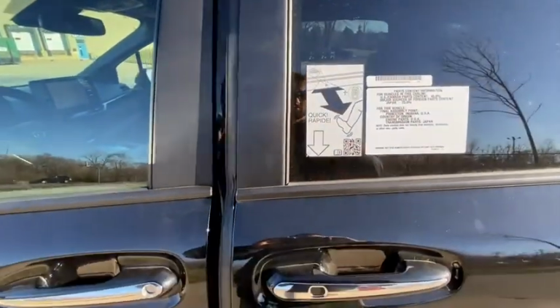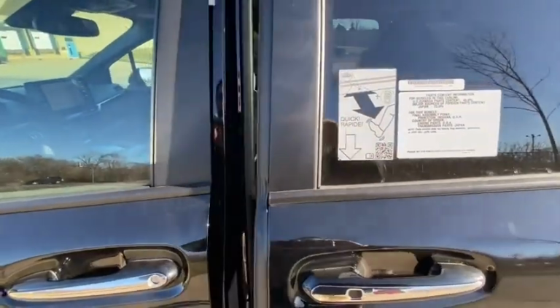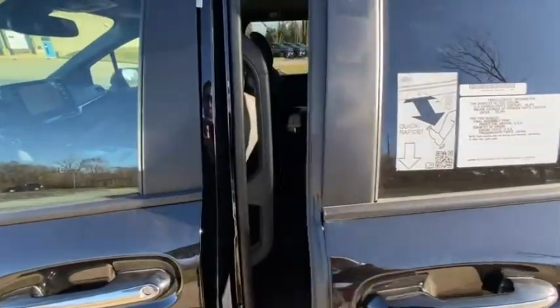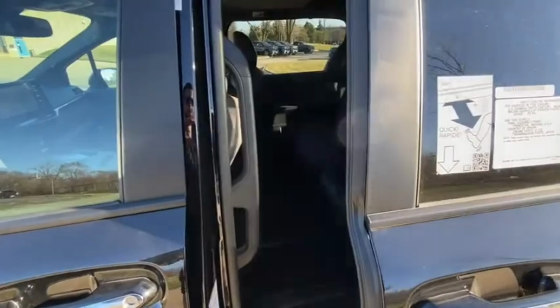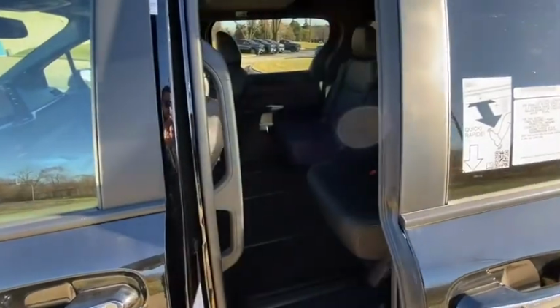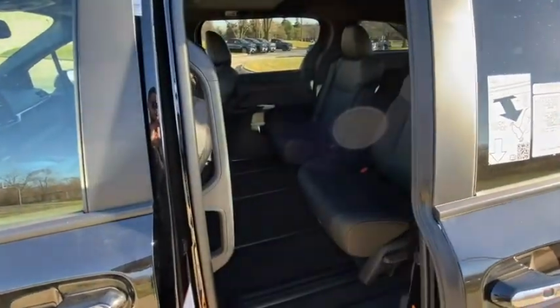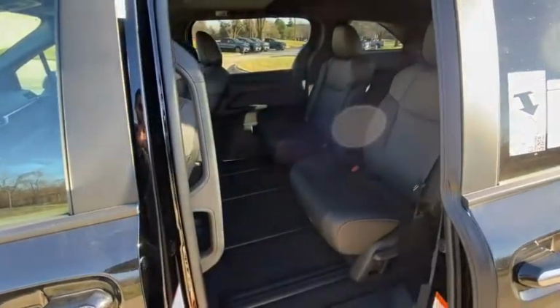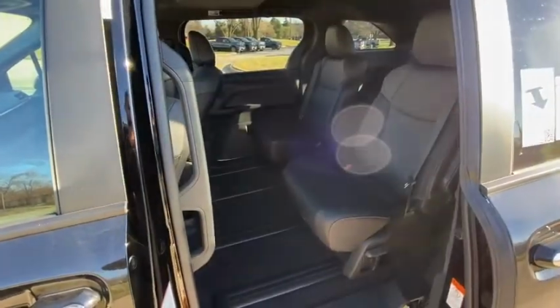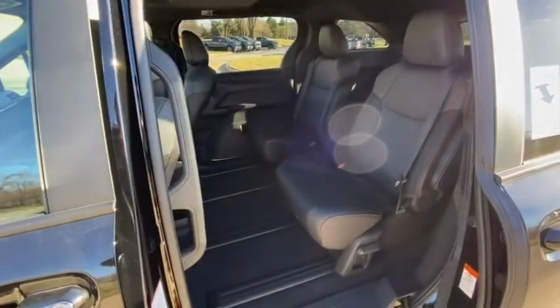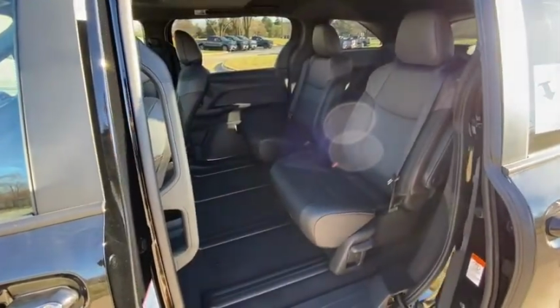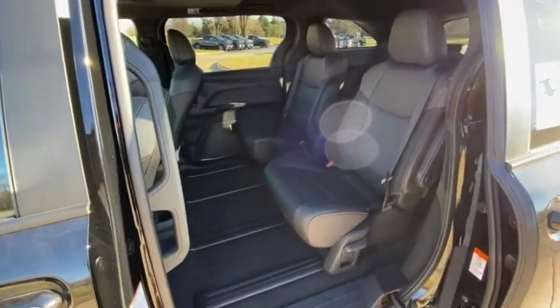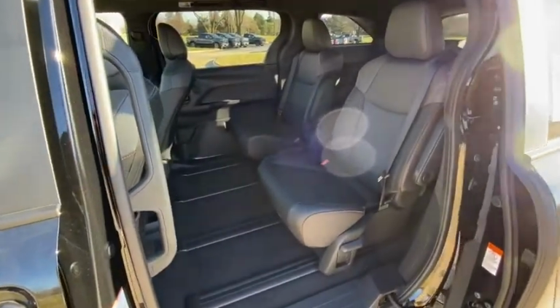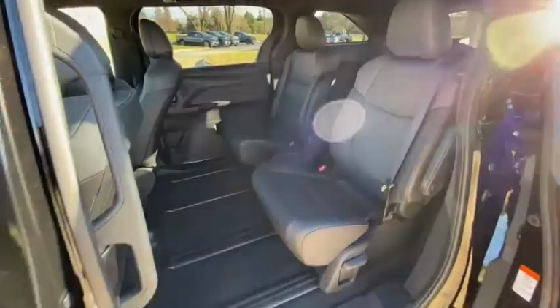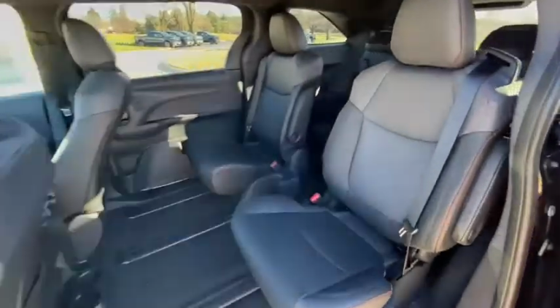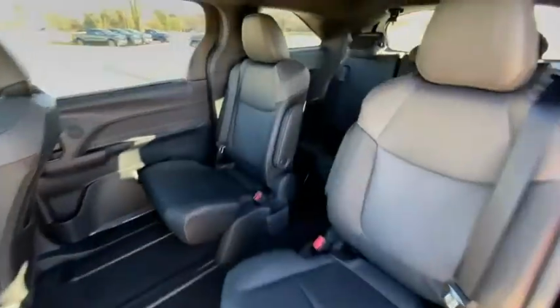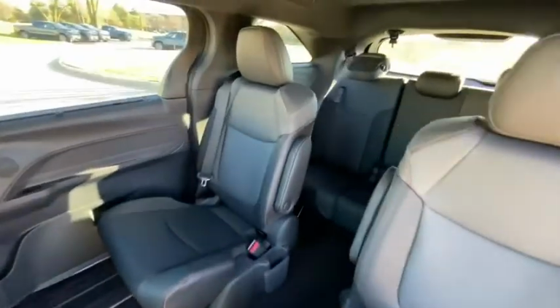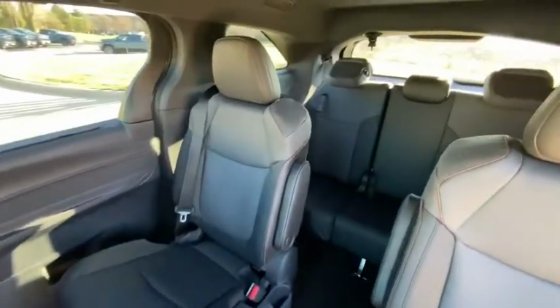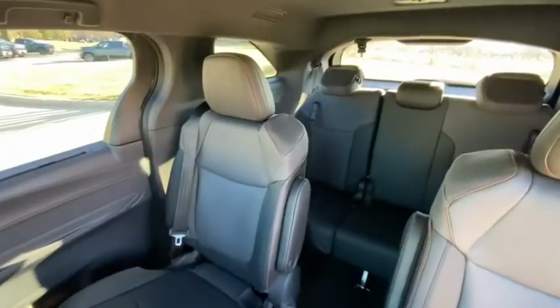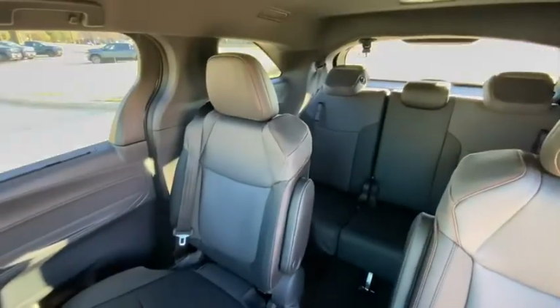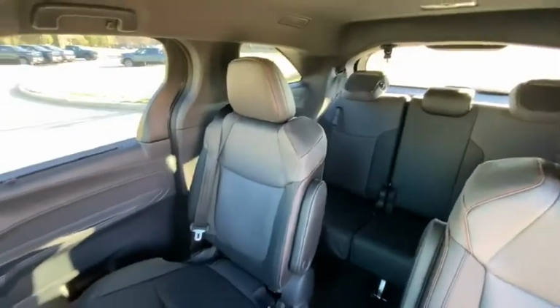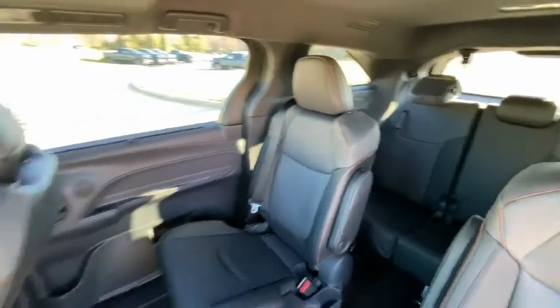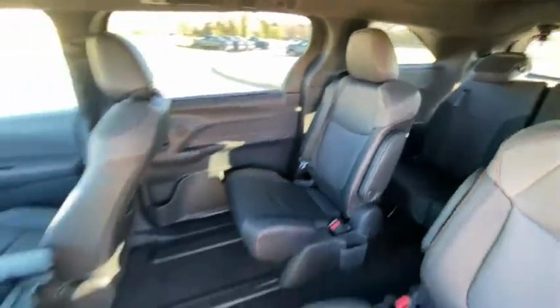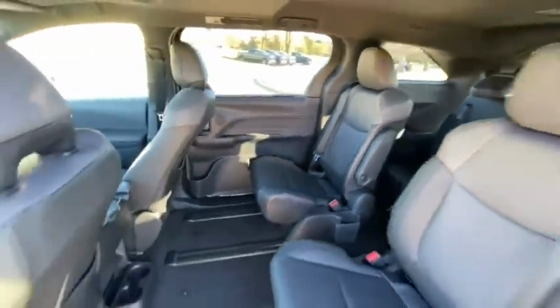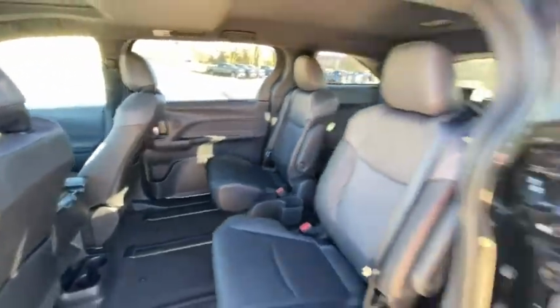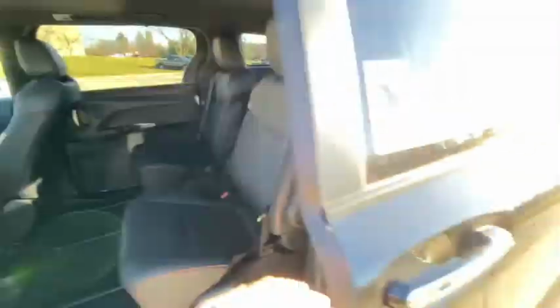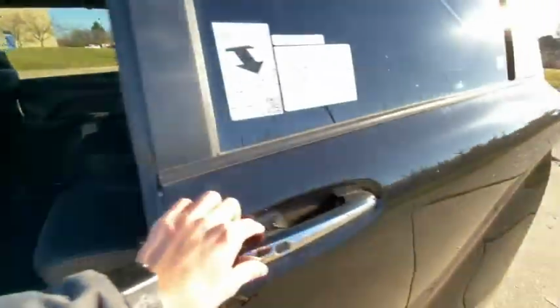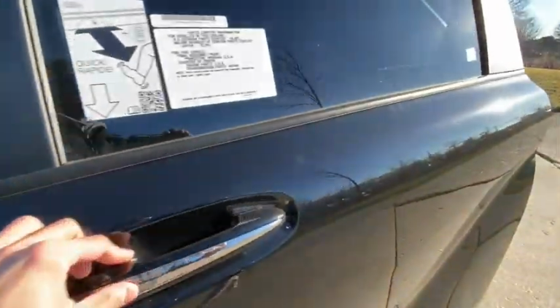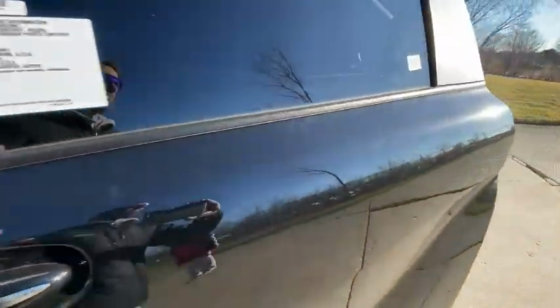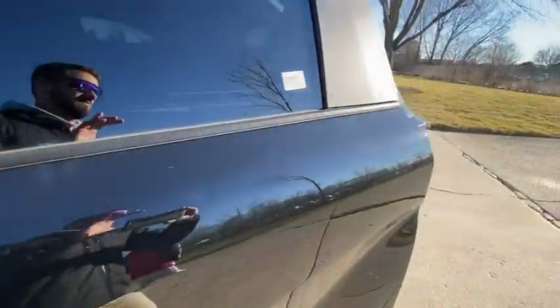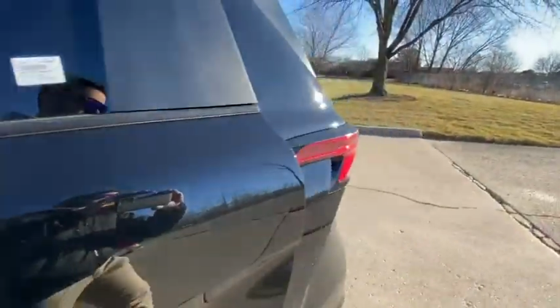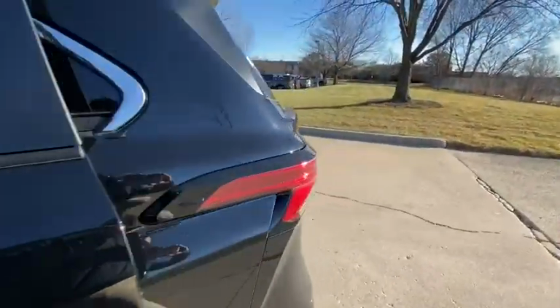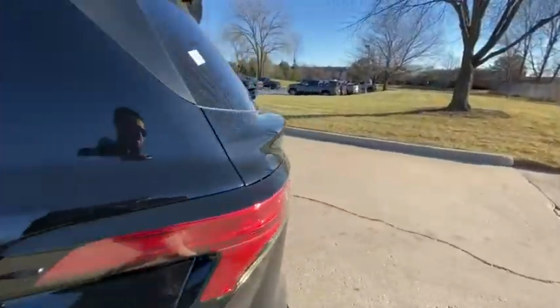Eight speakers, rear window defroster, power windows, trip computer, compass, heated front seats, fog lights, electronic stability control, brake assist.